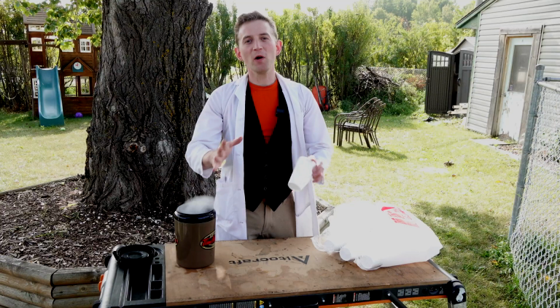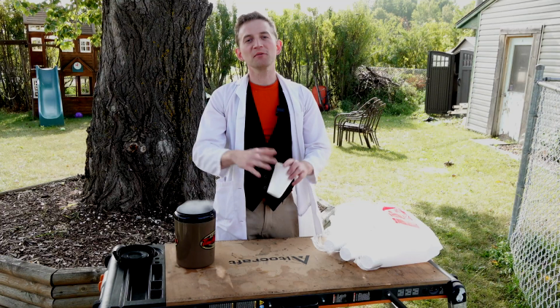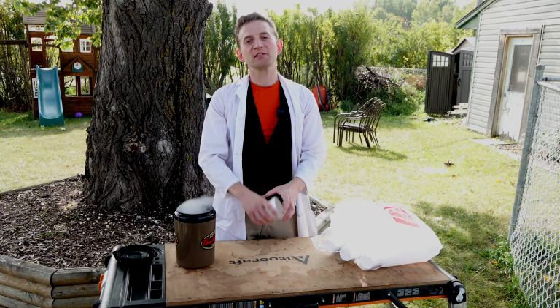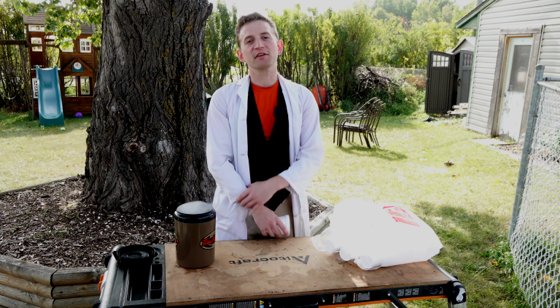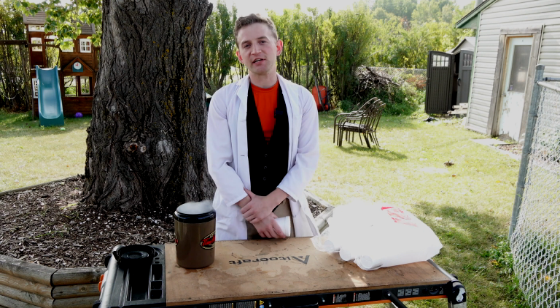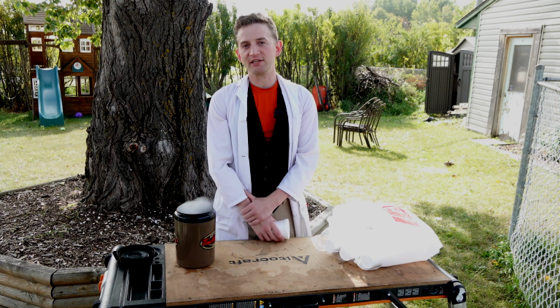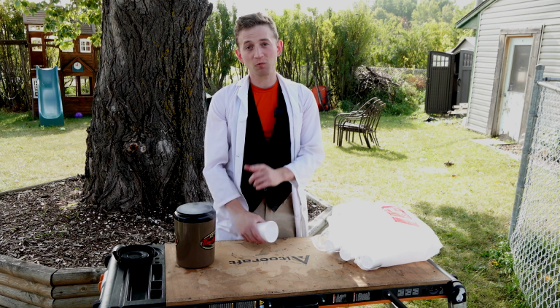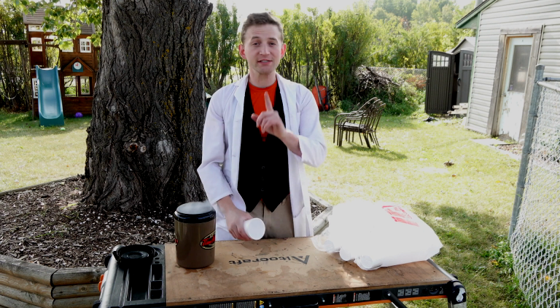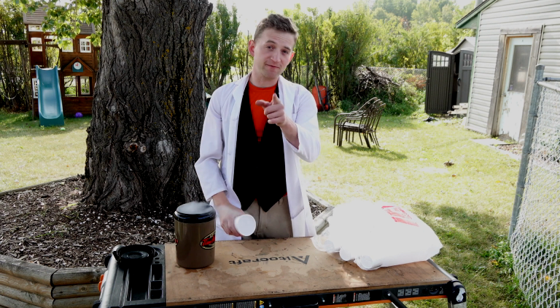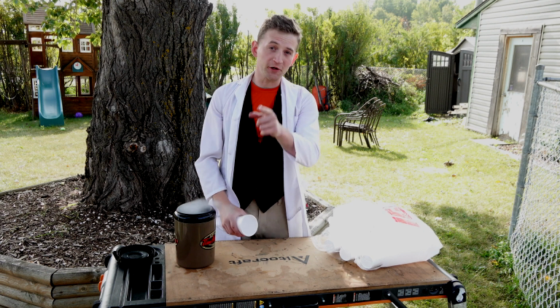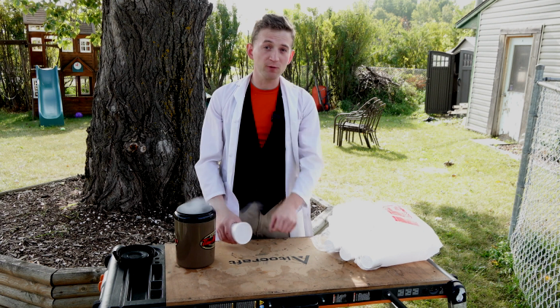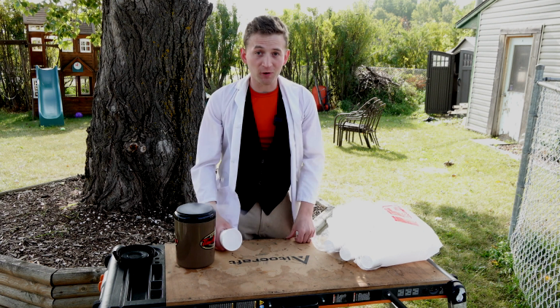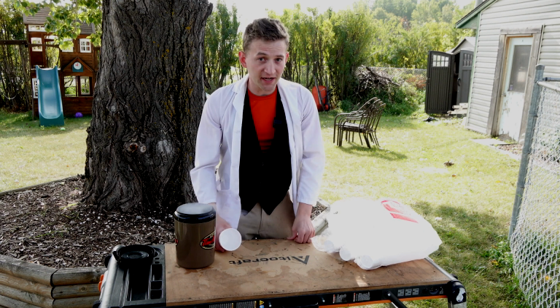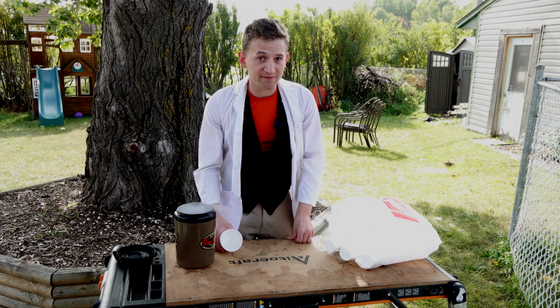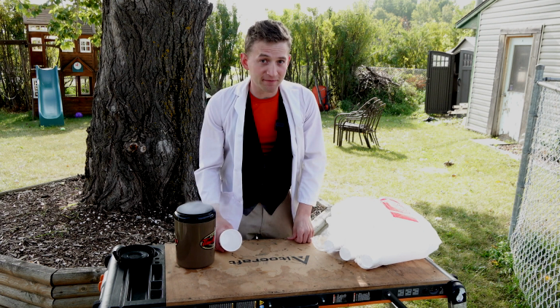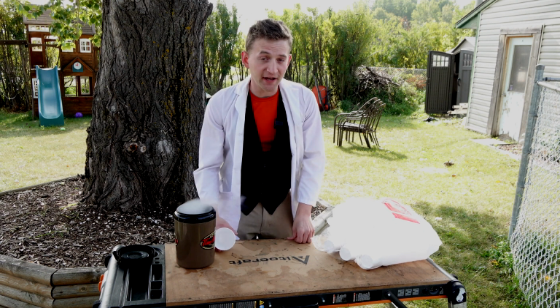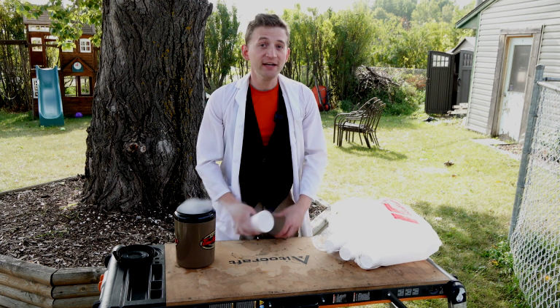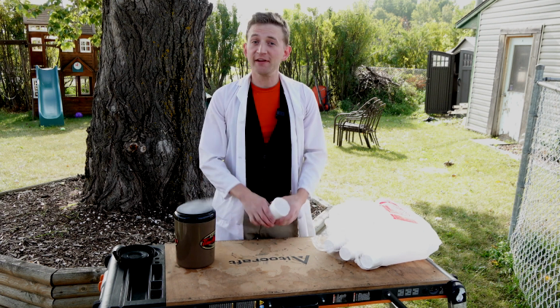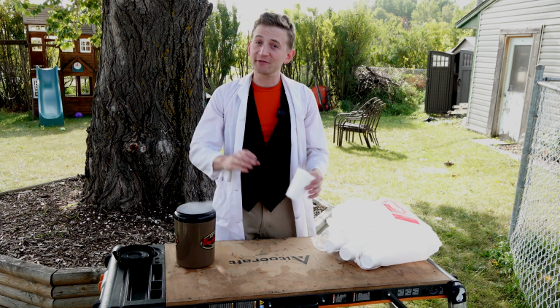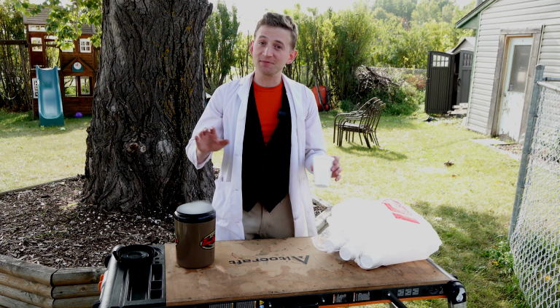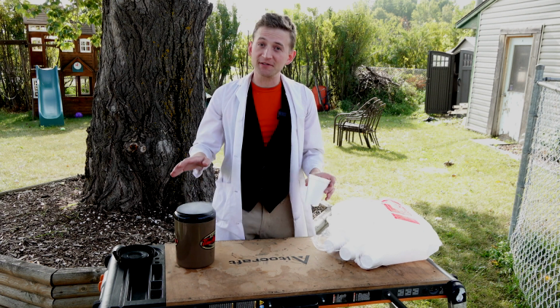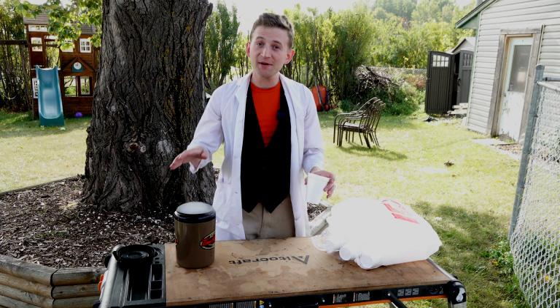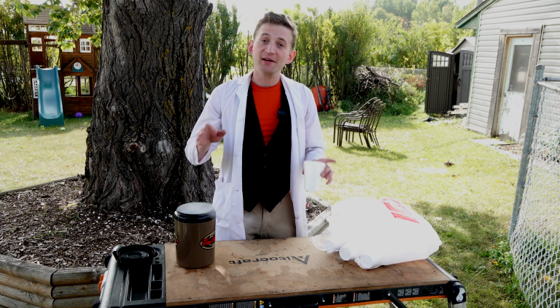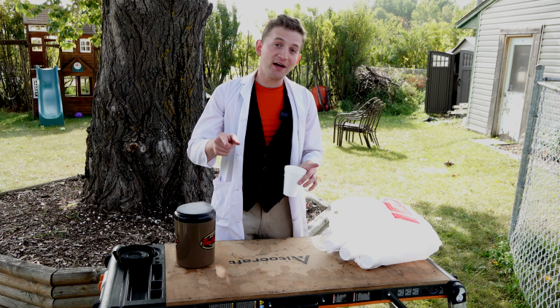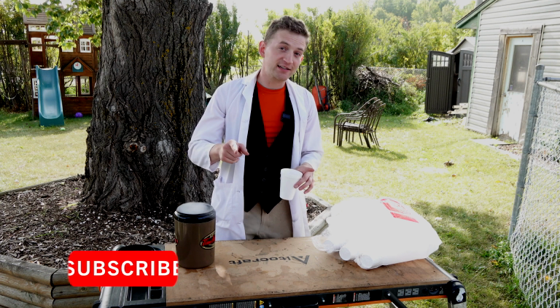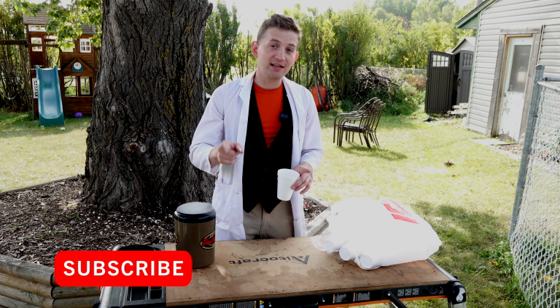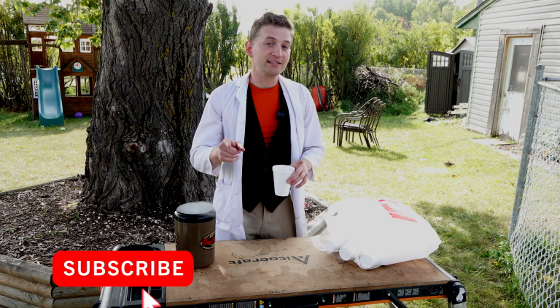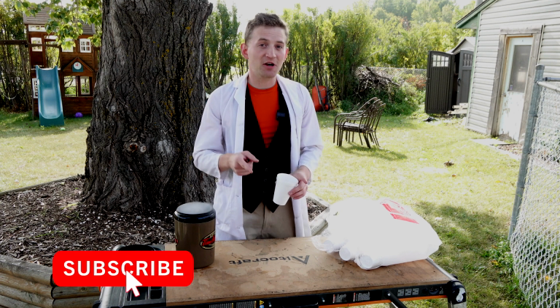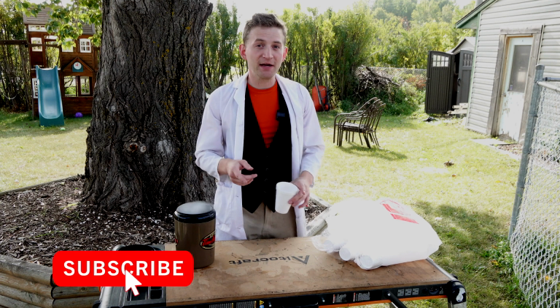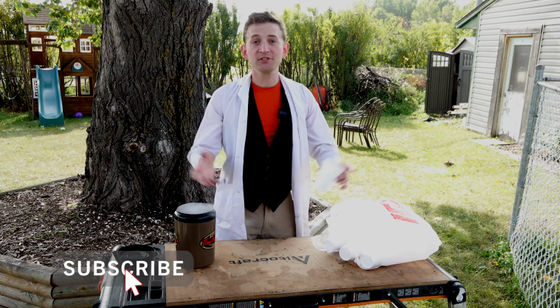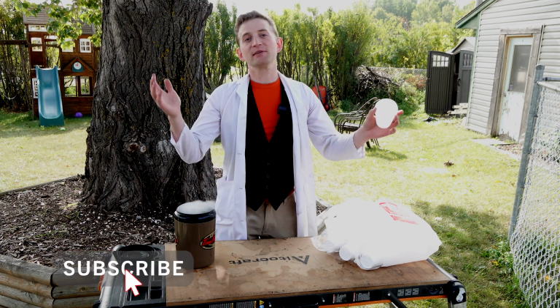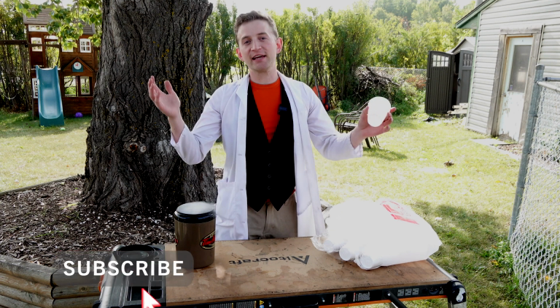Welcome to Destructive Creativity. We exist for you, for science, and for fun. So if any of those things appeal to you, go ahead and click that subscribe button and drop us a like.